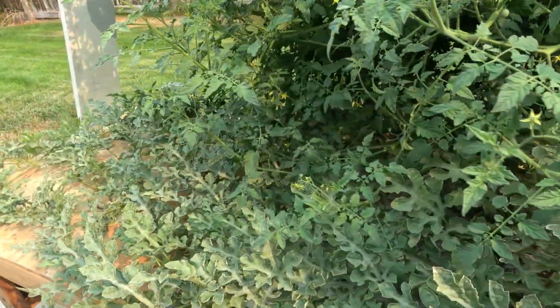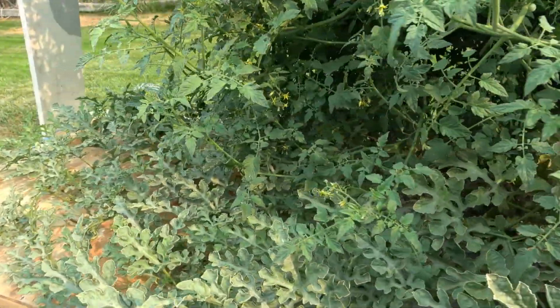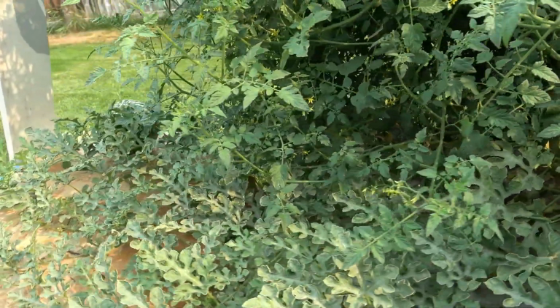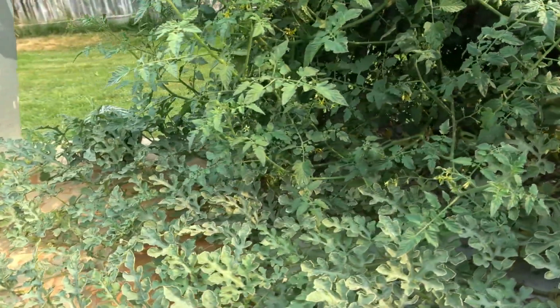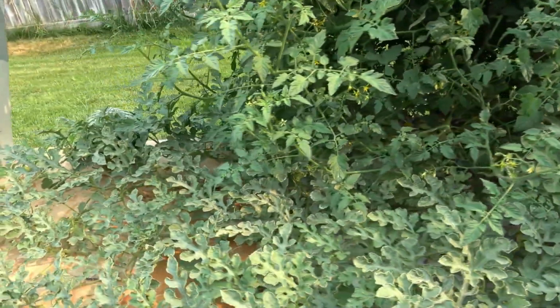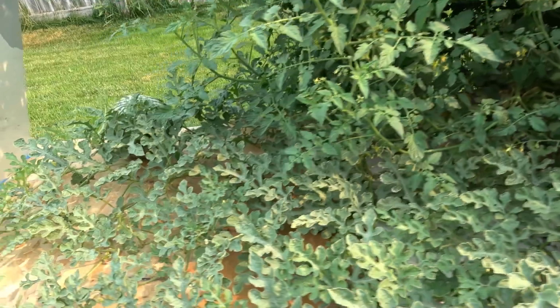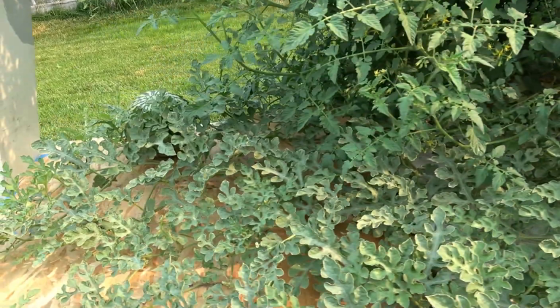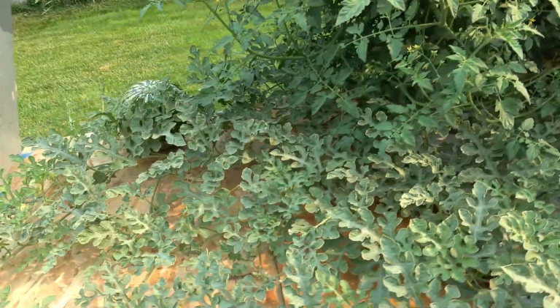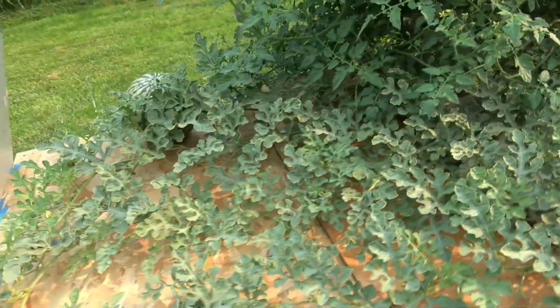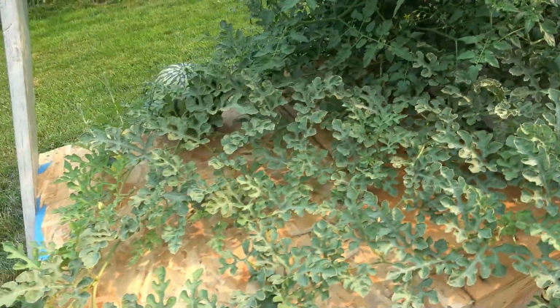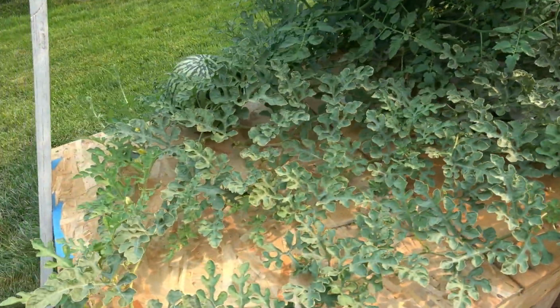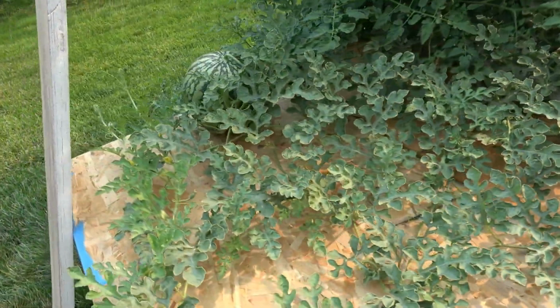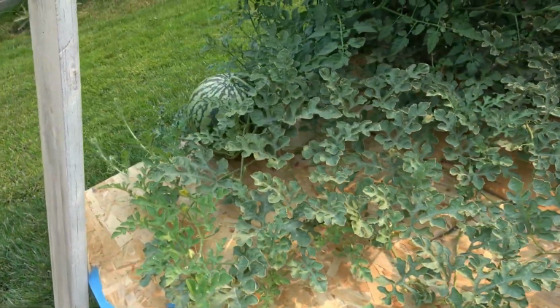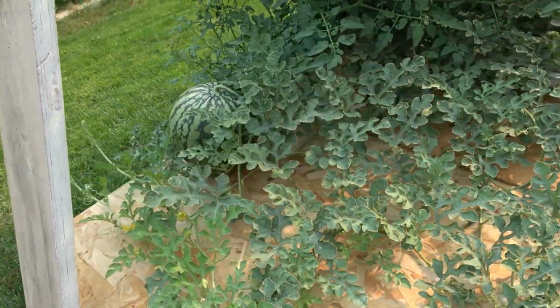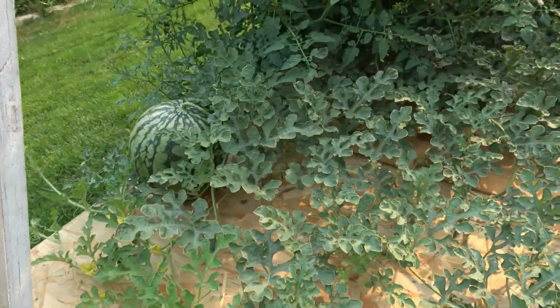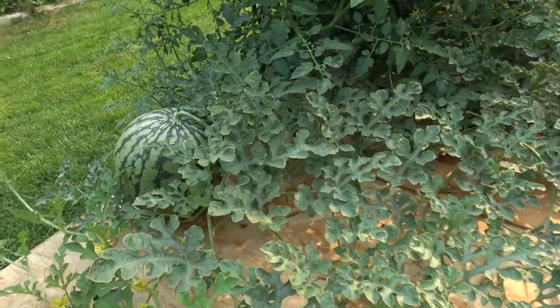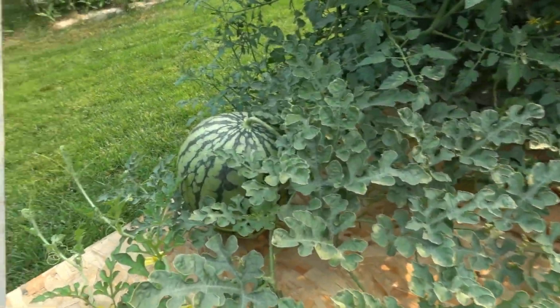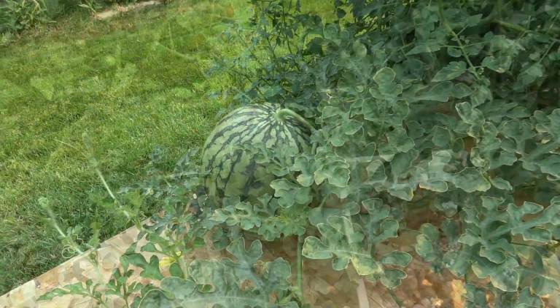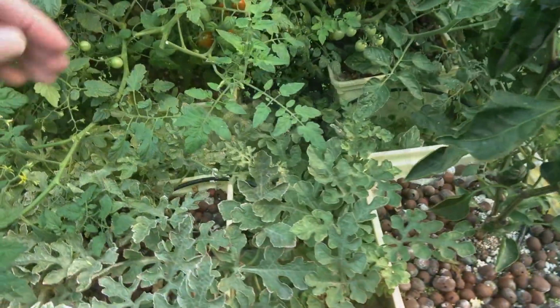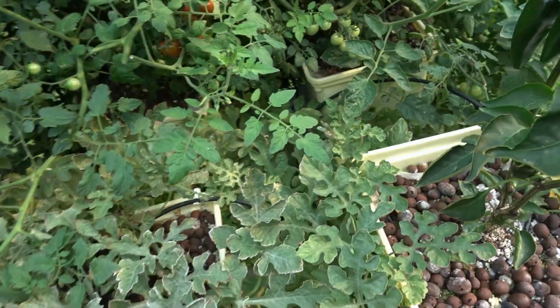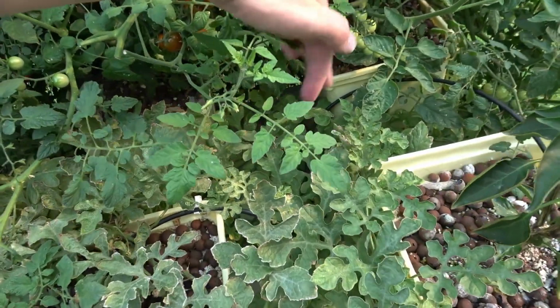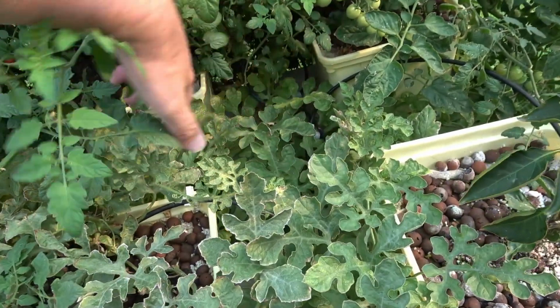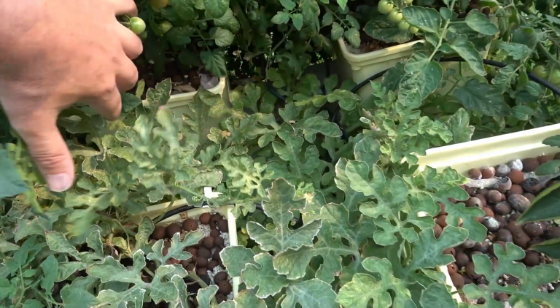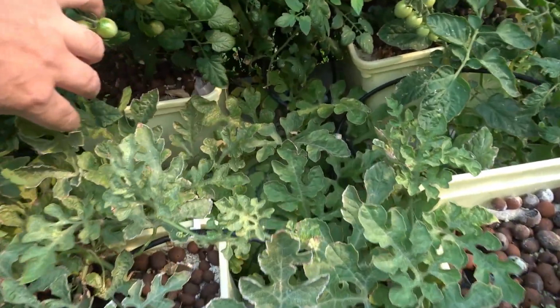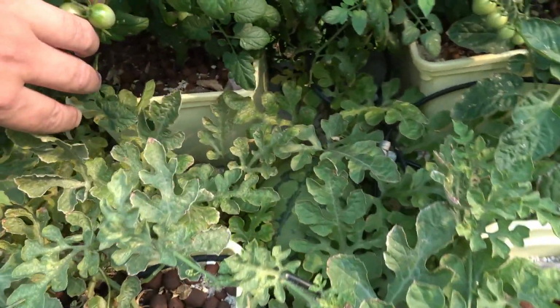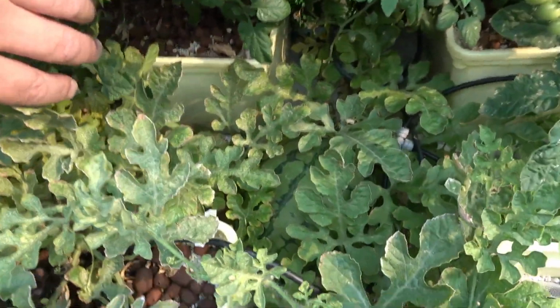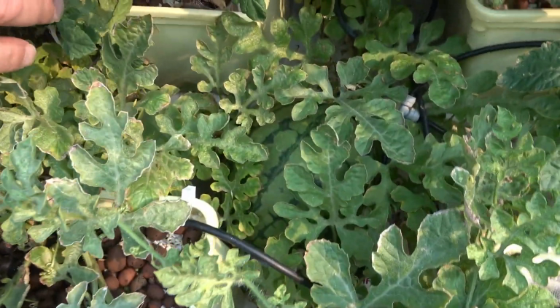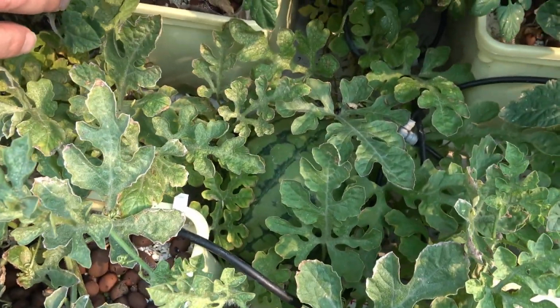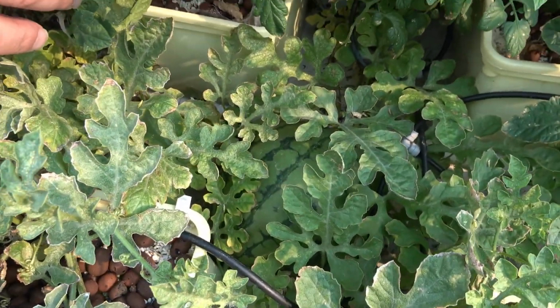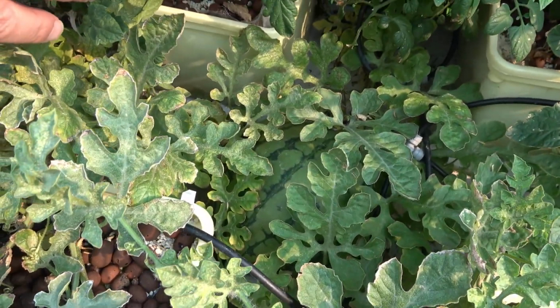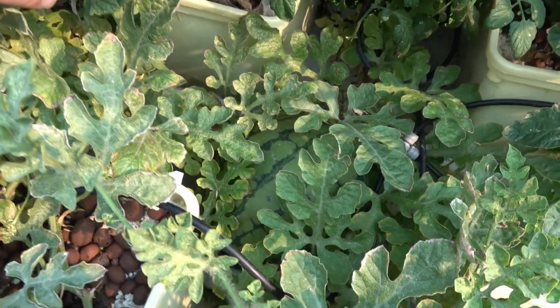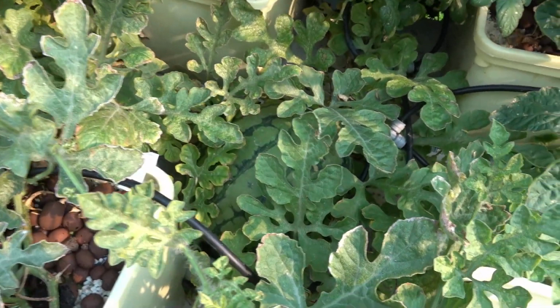The whole purpose of this garden was to grow some watermelons. And as you can see, we have one nice big melon there and another one between the buckets — it's all kind of protected by the leaves, which is pretty awesome.